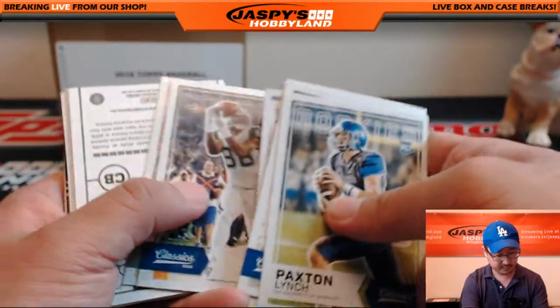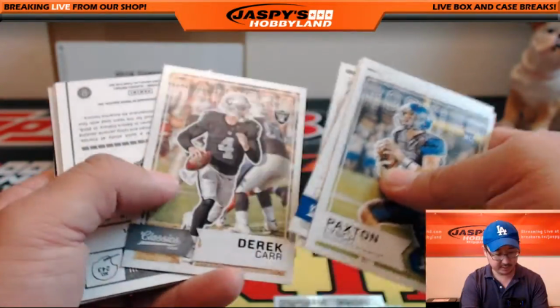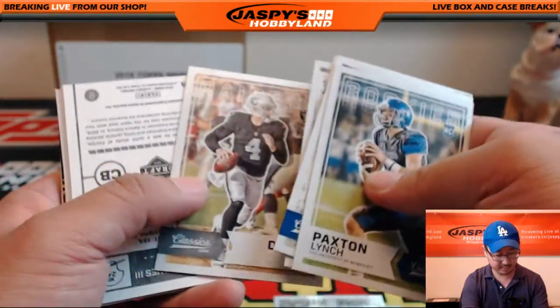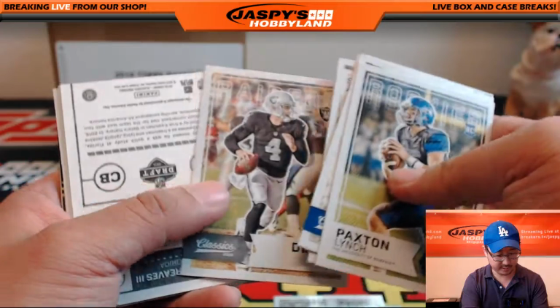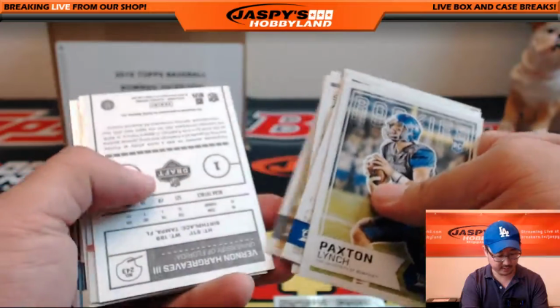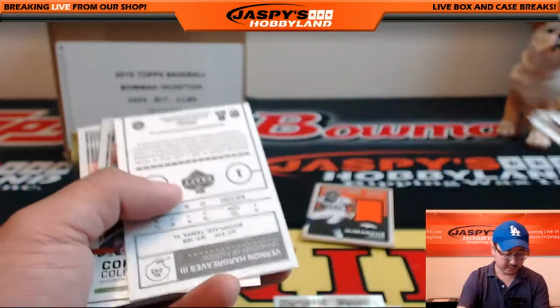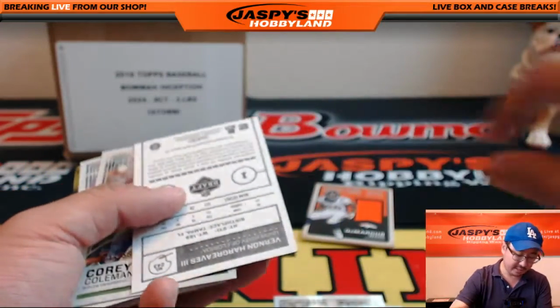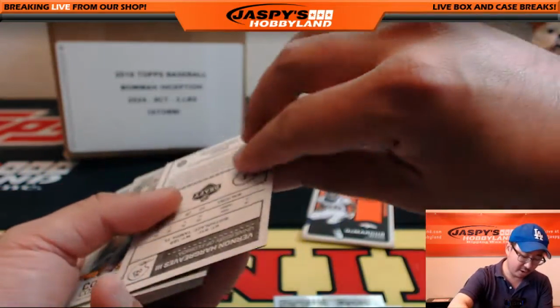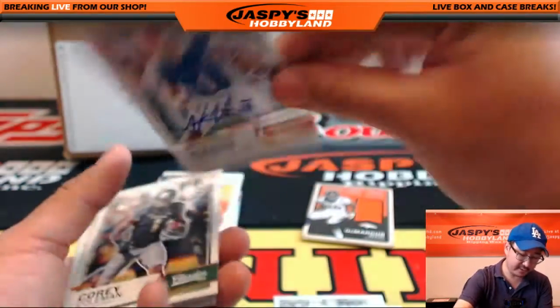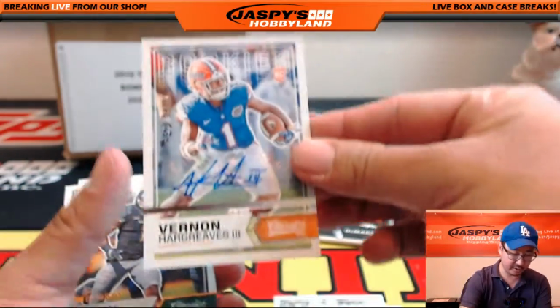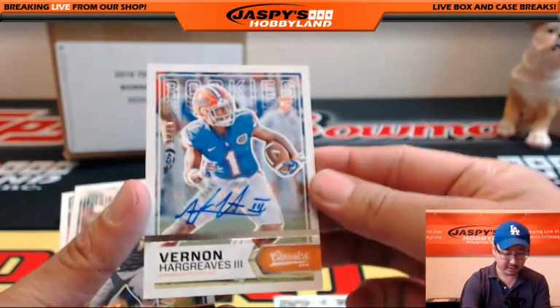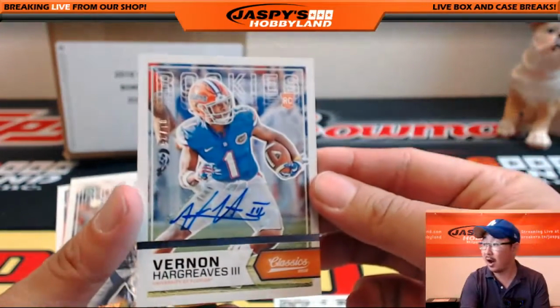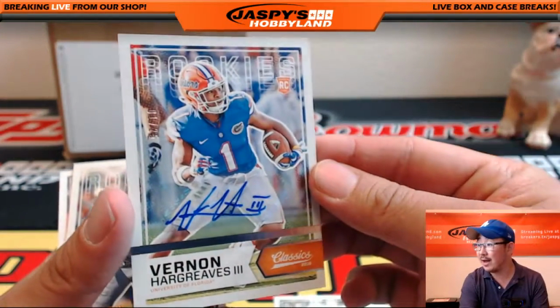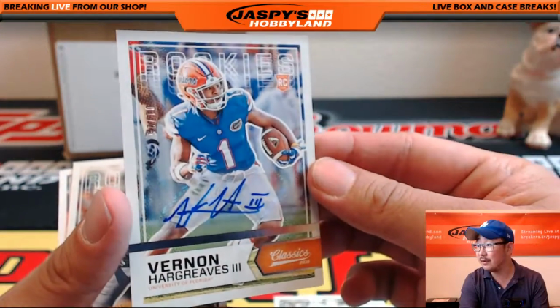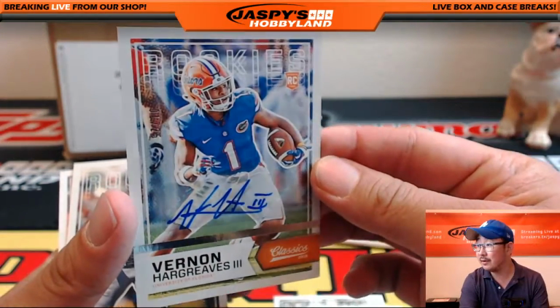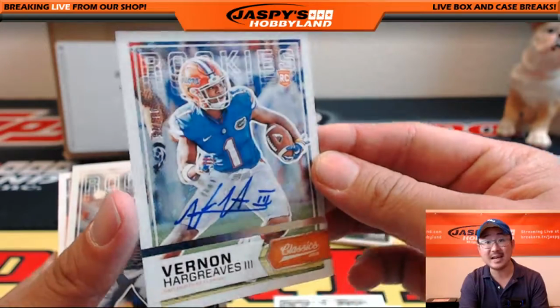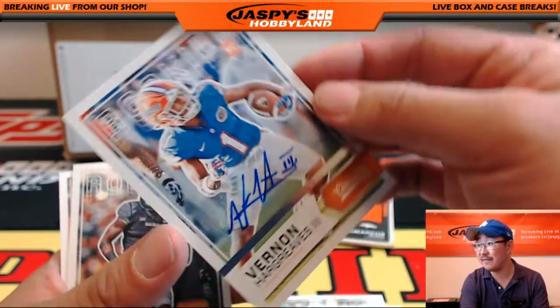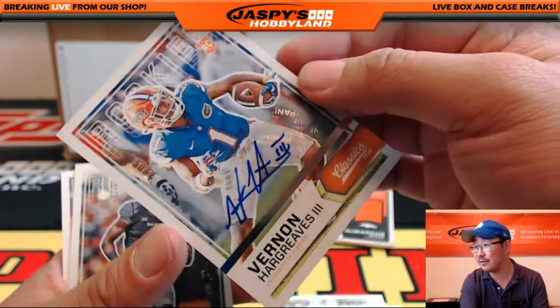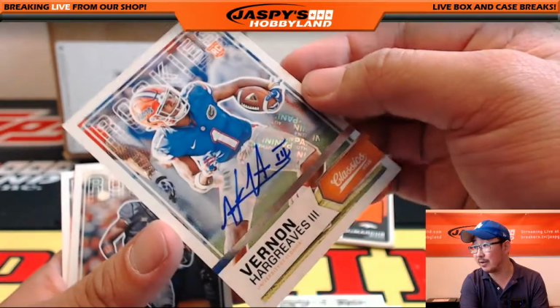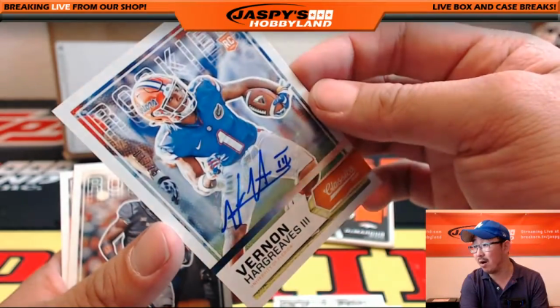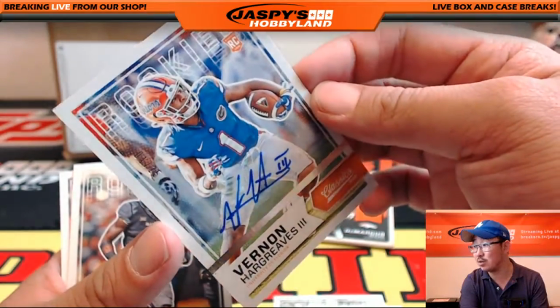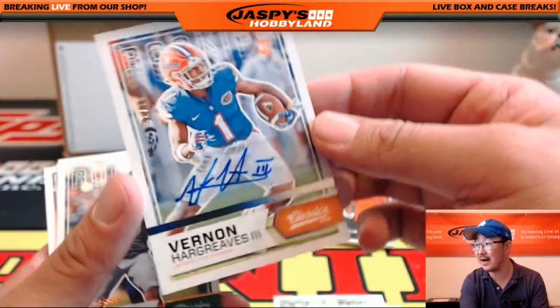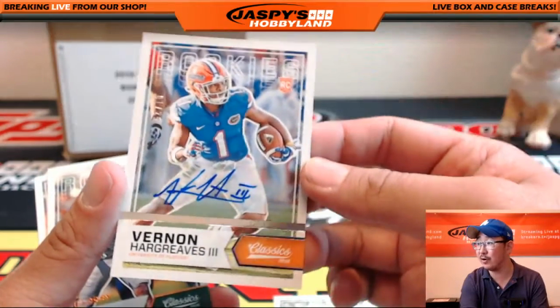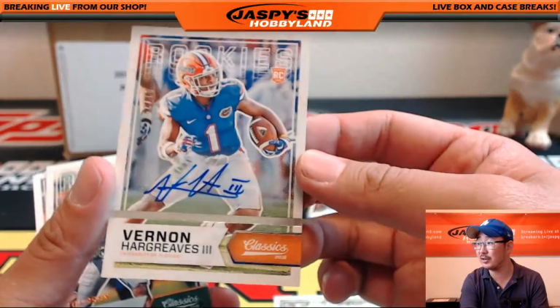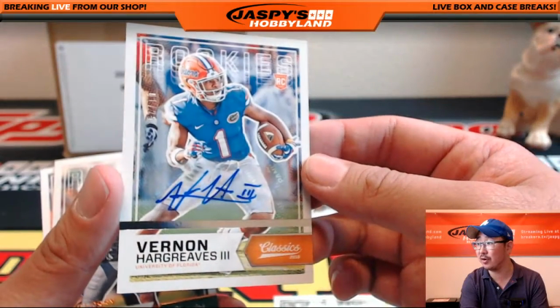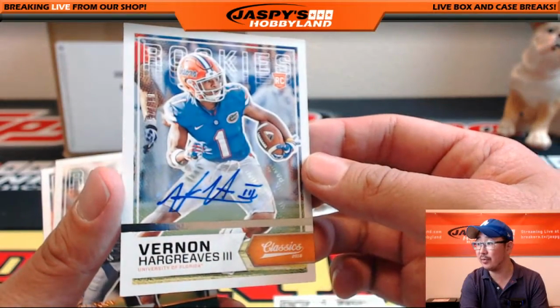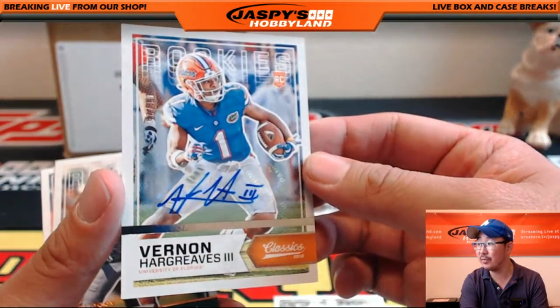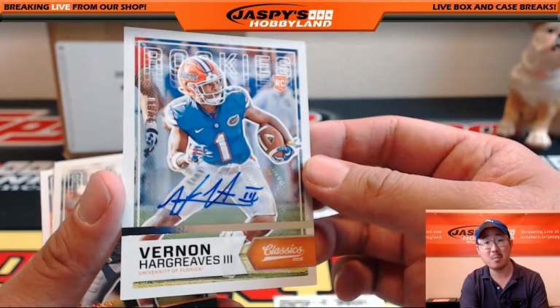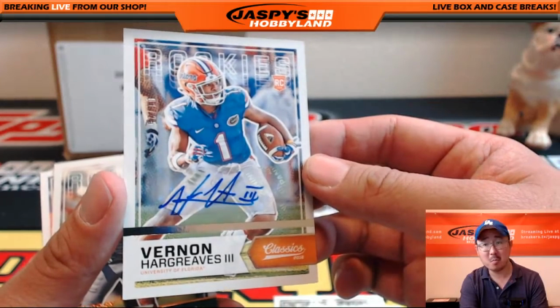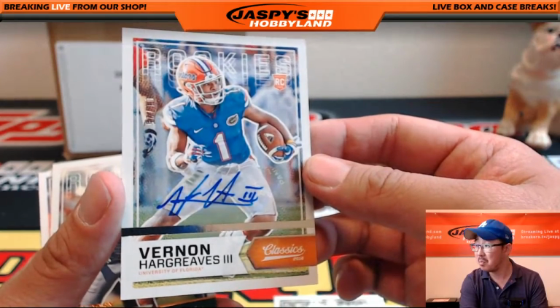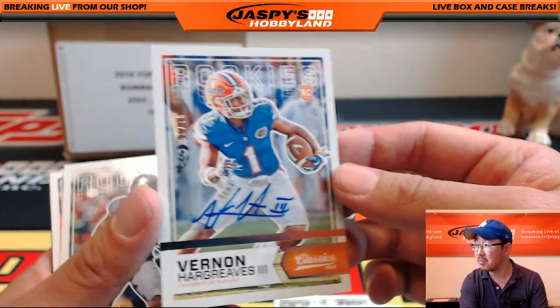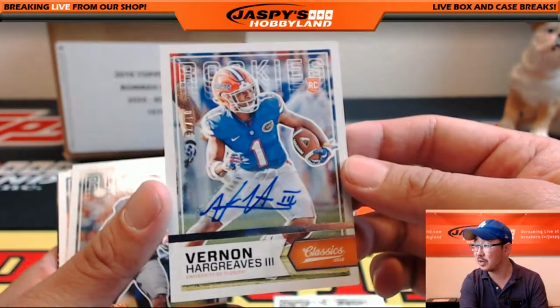And here we go — what do we got here? Nice — Vernon Hargreaves the Third autograph. That's out of 25 too. There we go — one out of 25, Vernon Hargreaves III auto. Glossy Corrie Coleman — pretty solid.